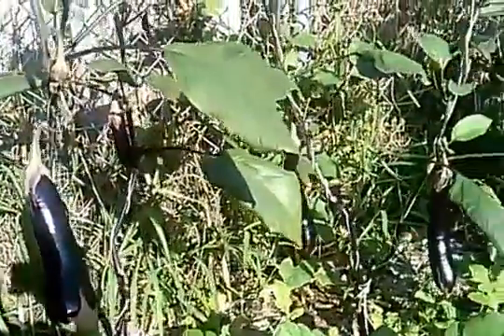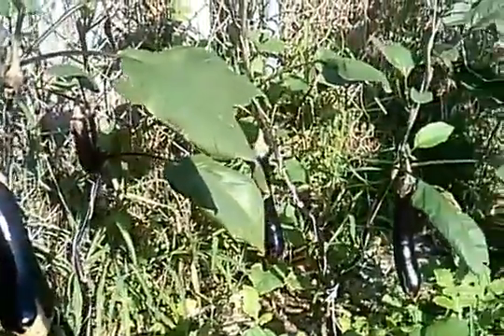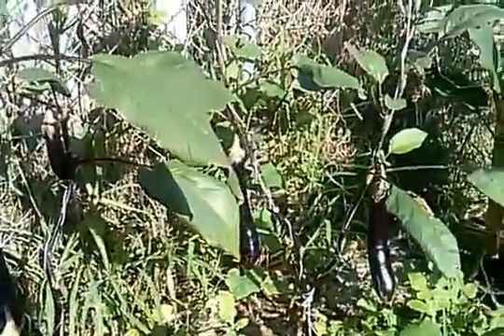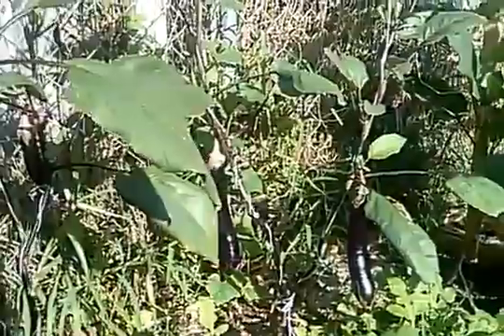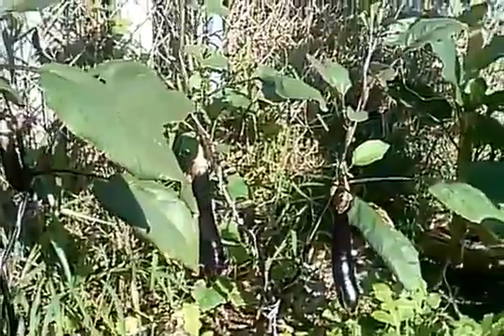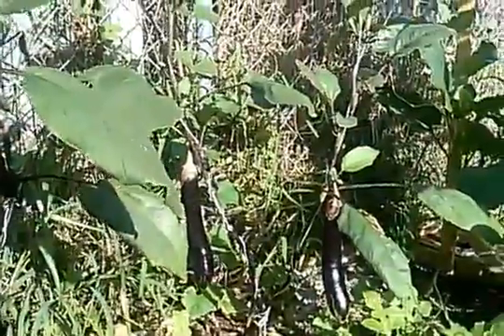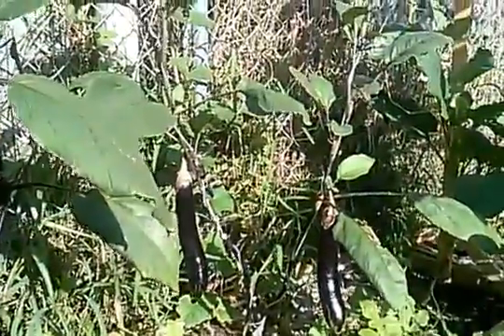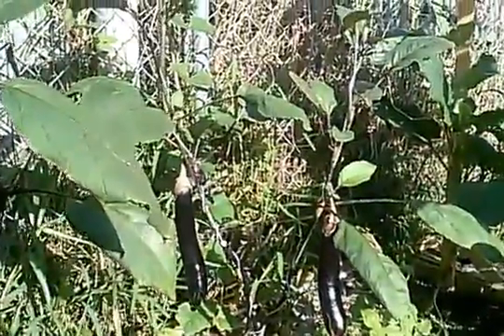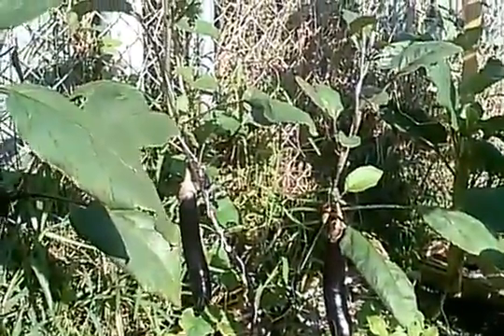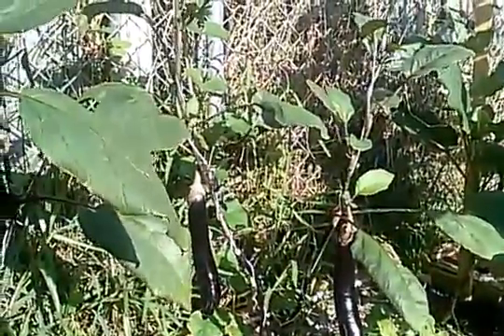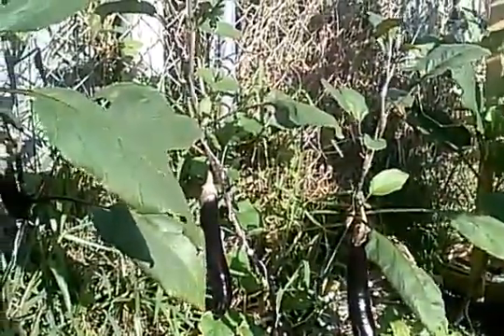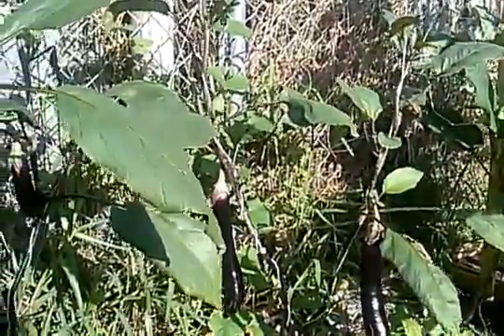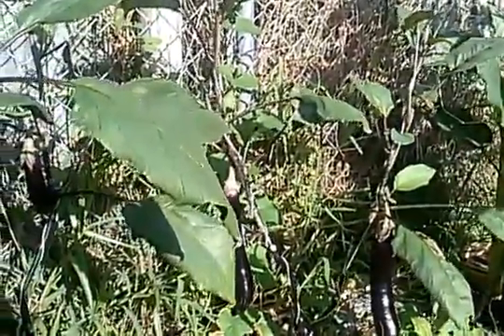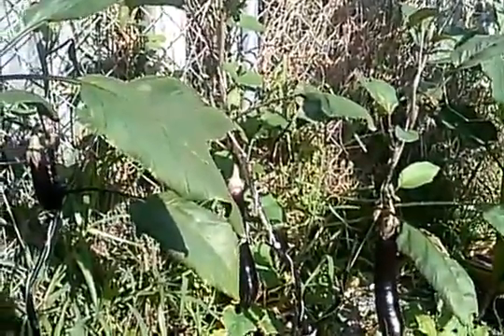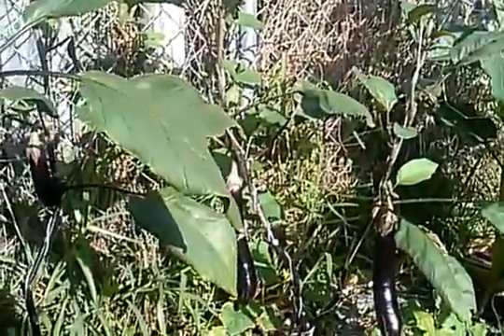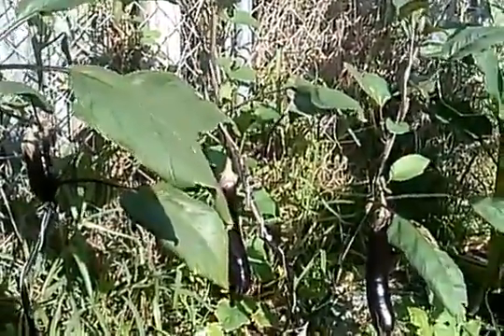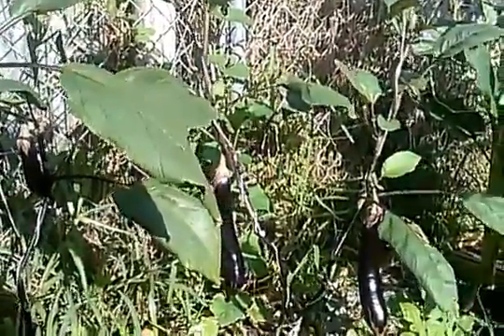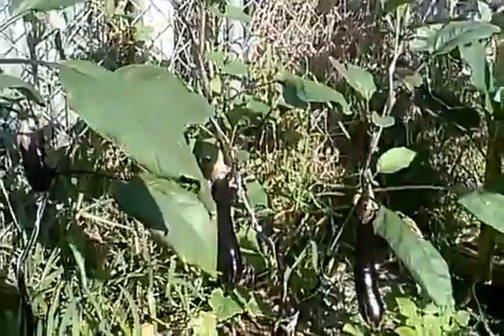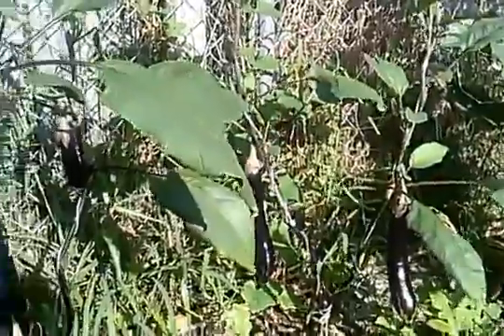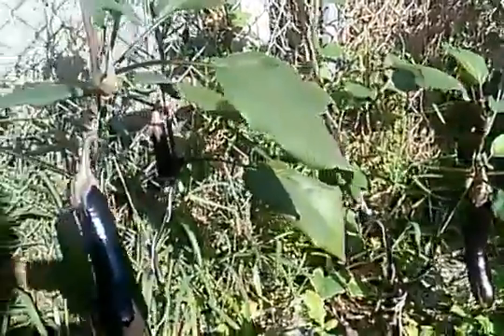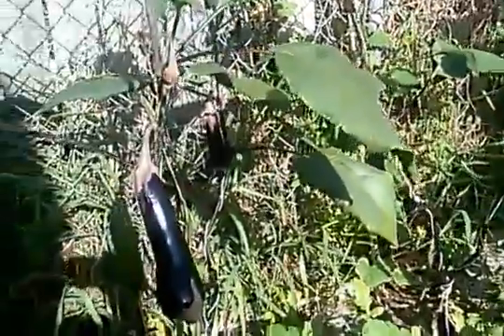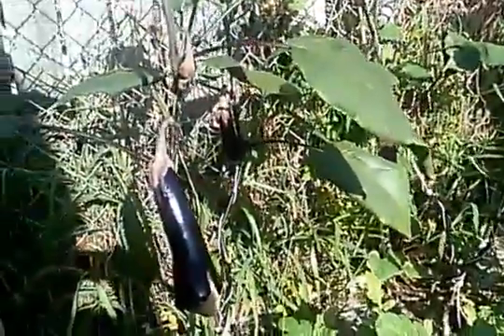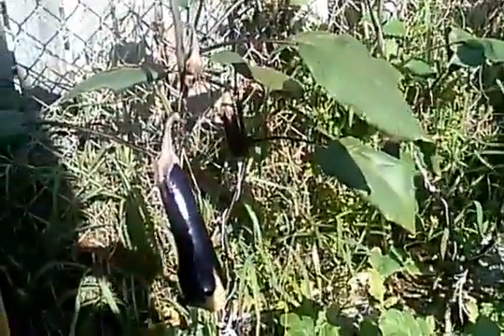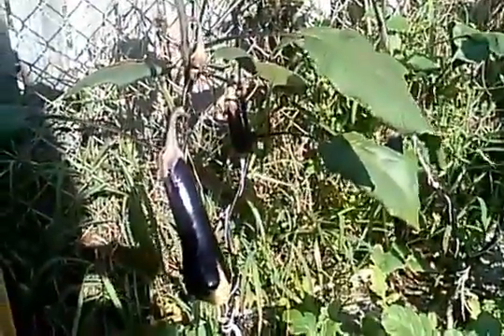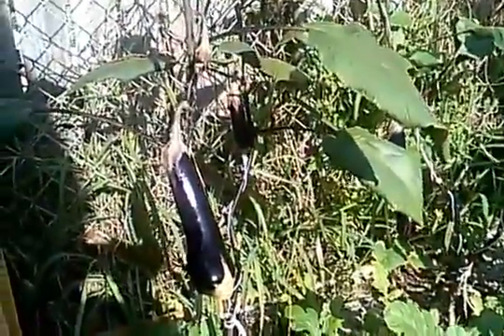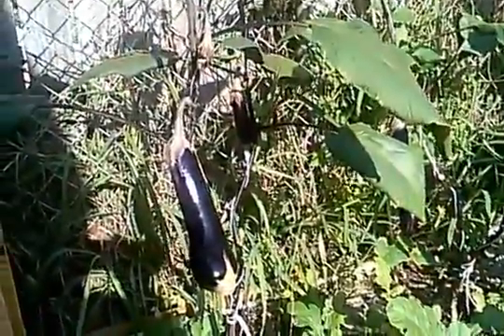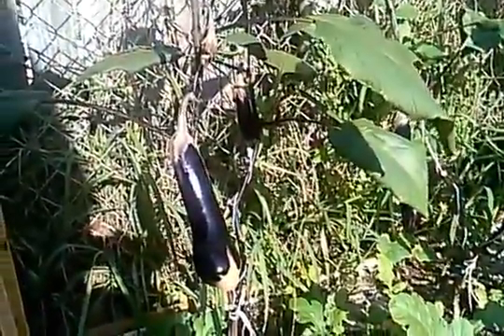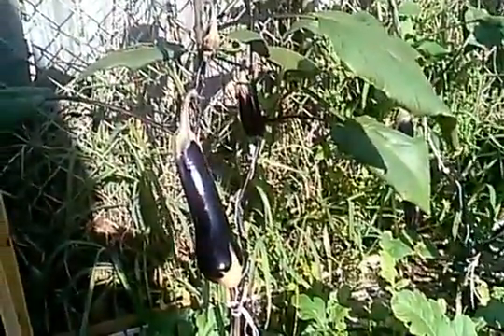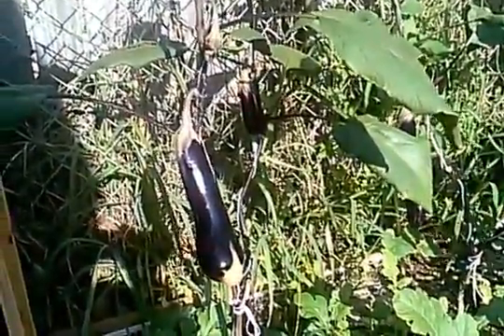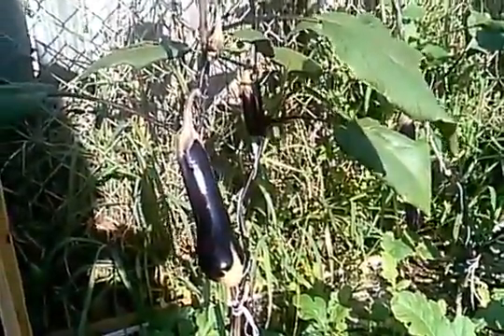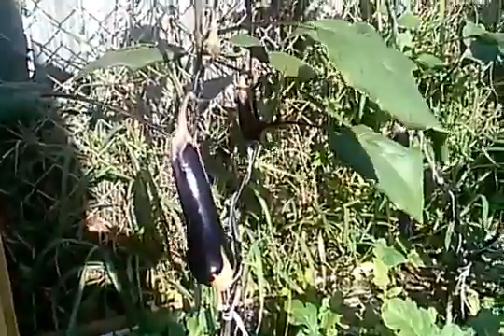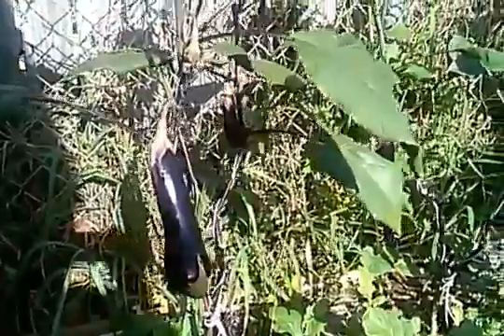The plants look small but they're doing pretty well. This is my first year experimenting with eggplants. I don't know if I want to grow them again next year because we don't really eat them.